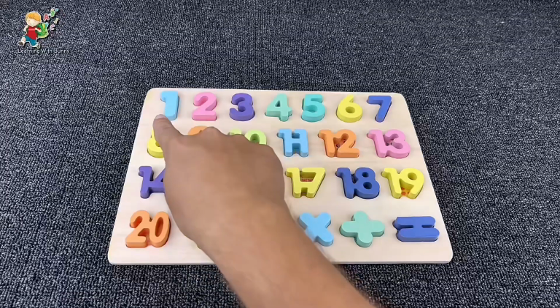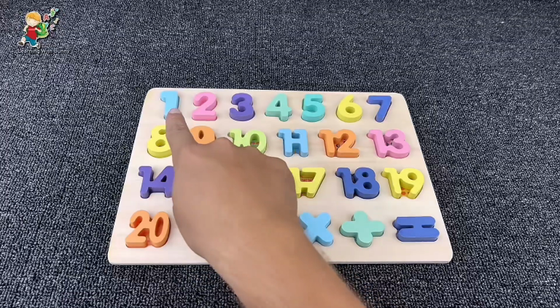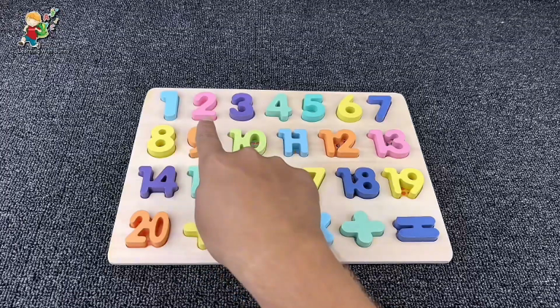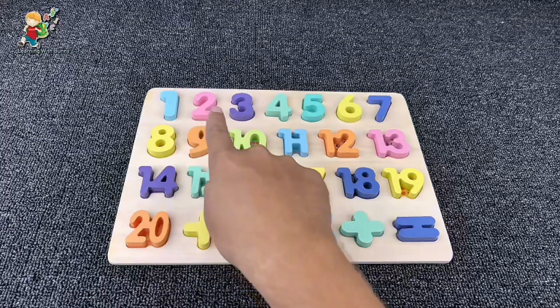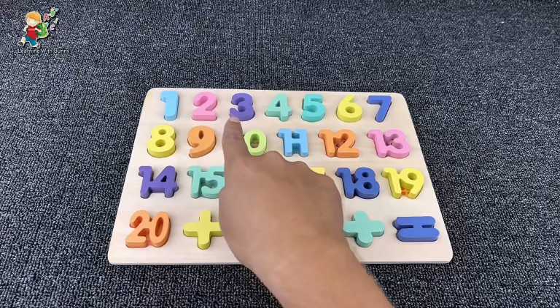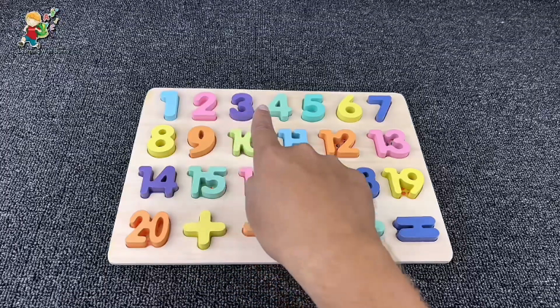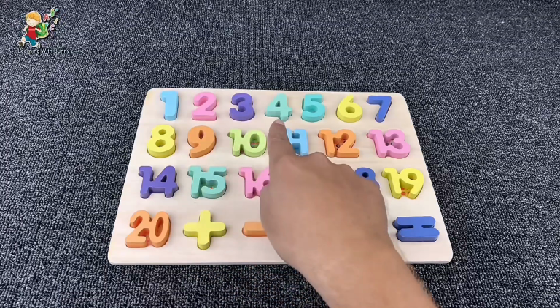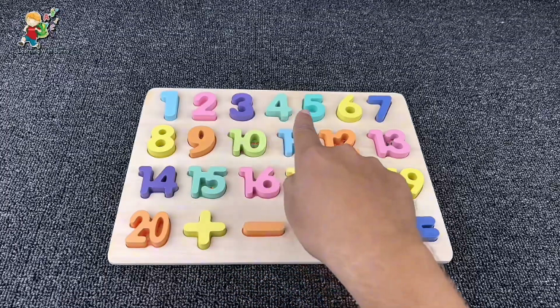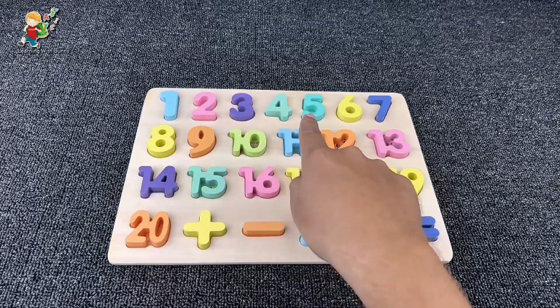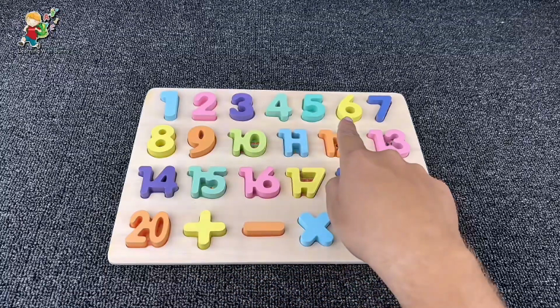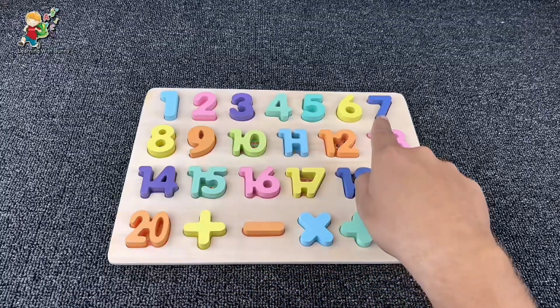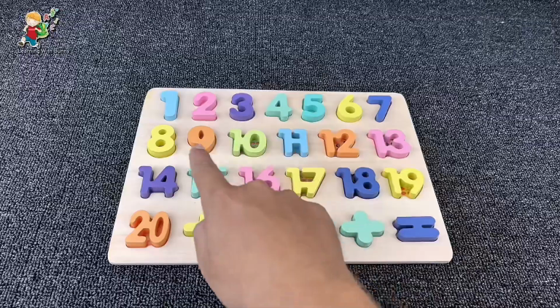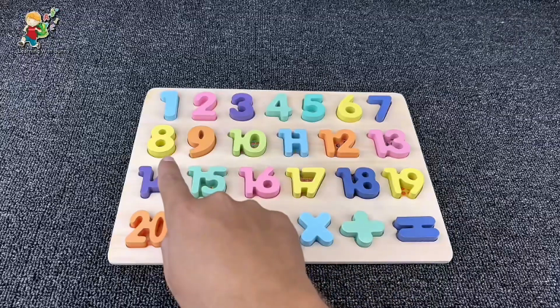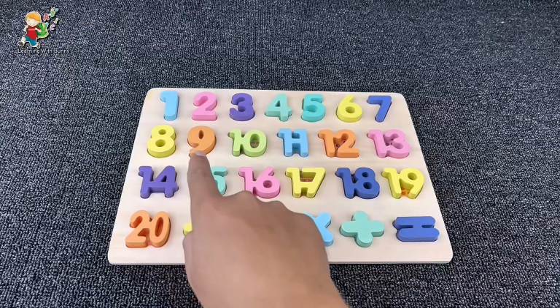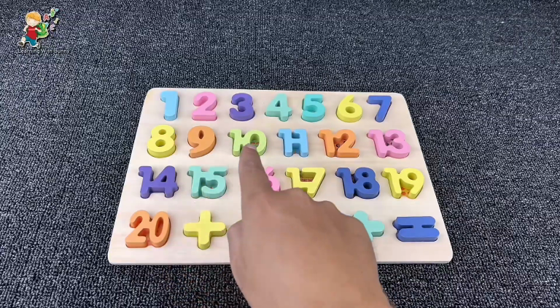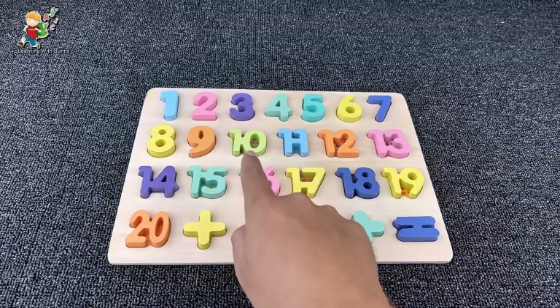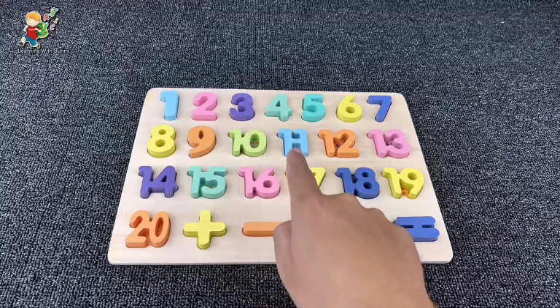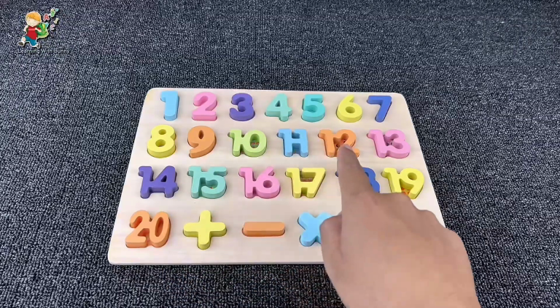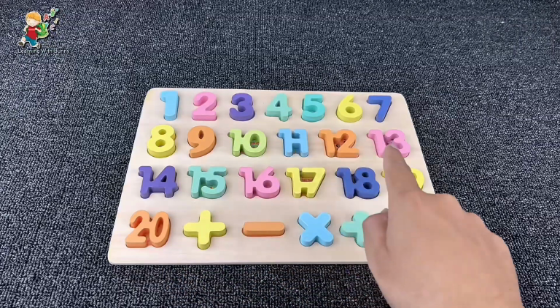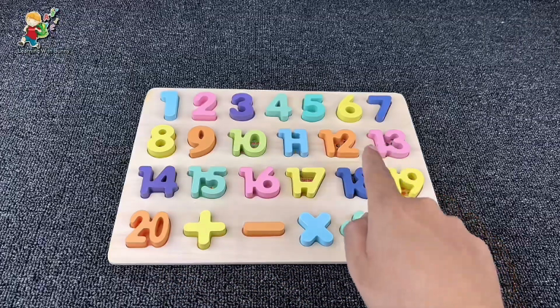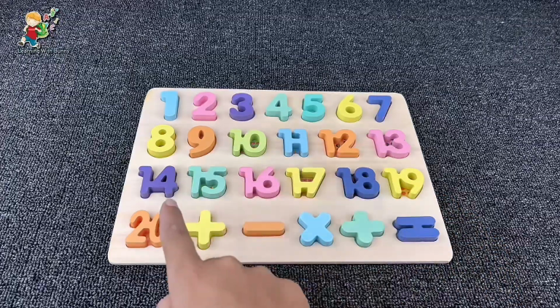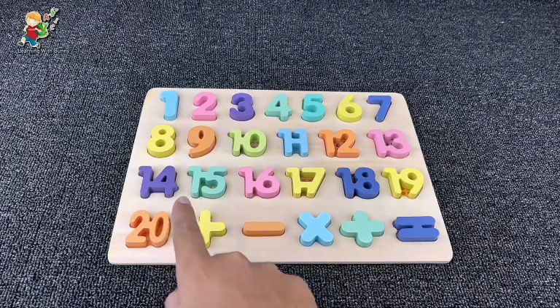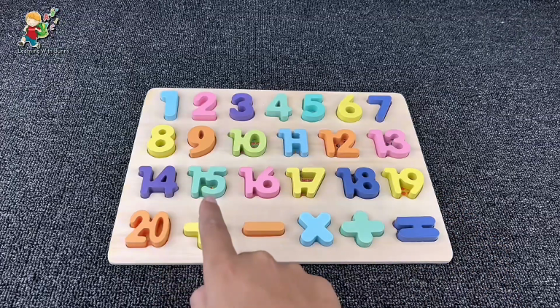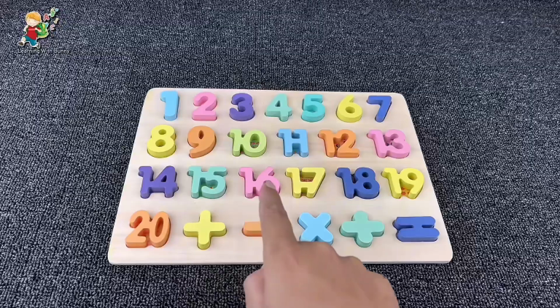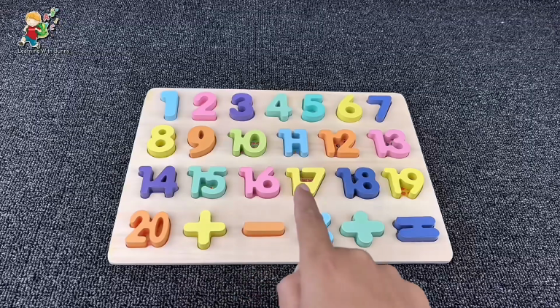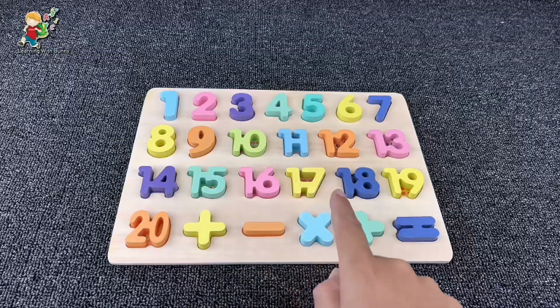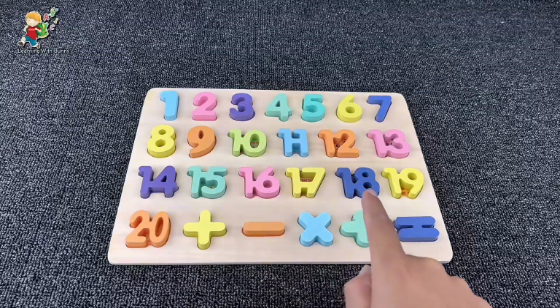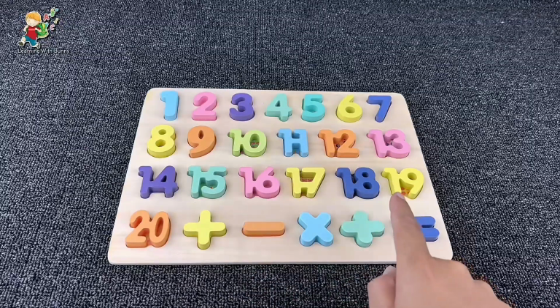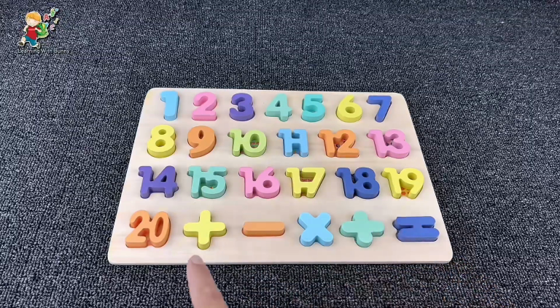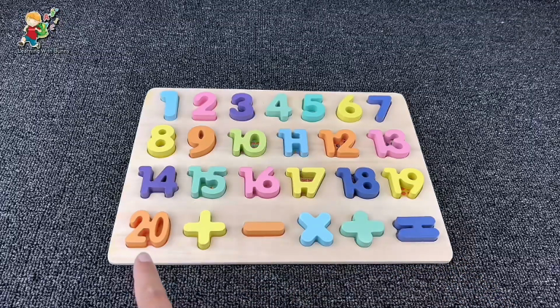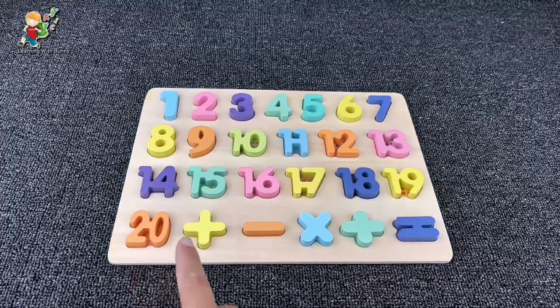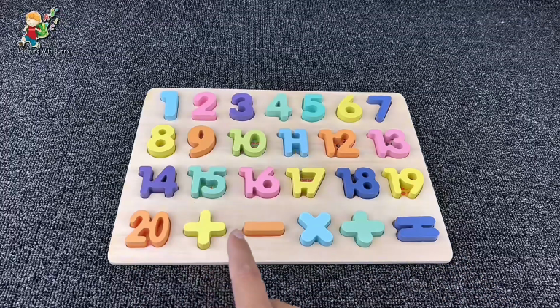1, 2, 3, 4, 5, 6, 7, 8, 9, 10, 11, 12, 13, 14, 15, 16, 17, 18, 19, 20!